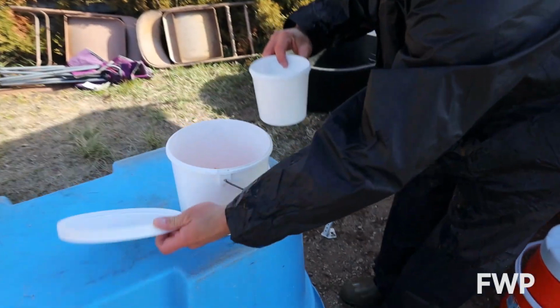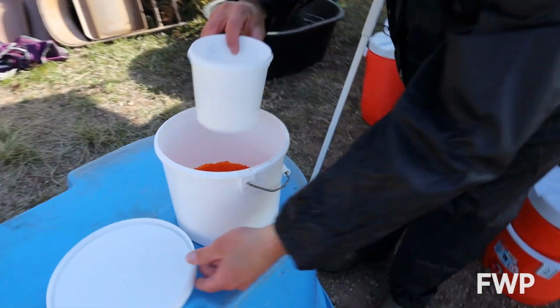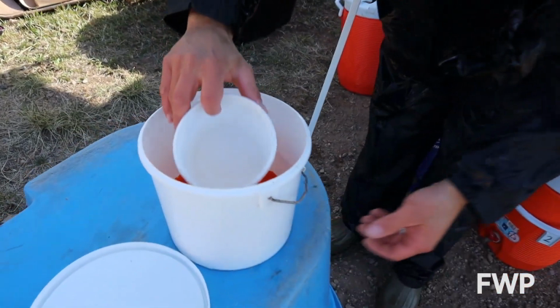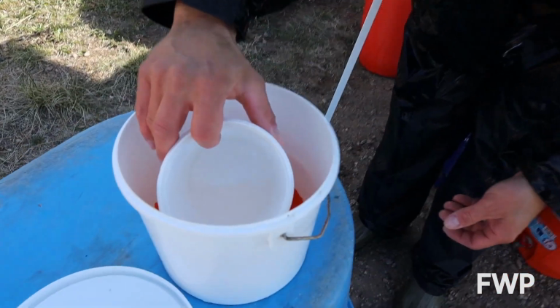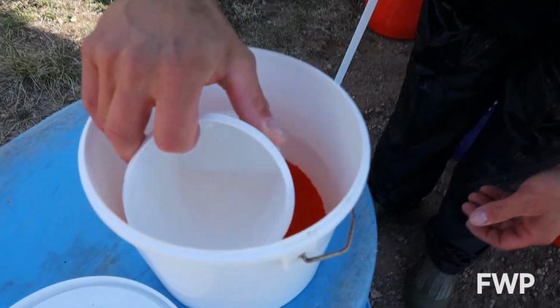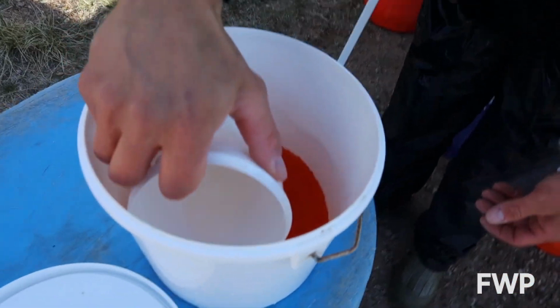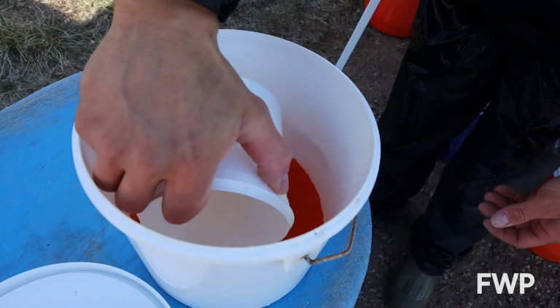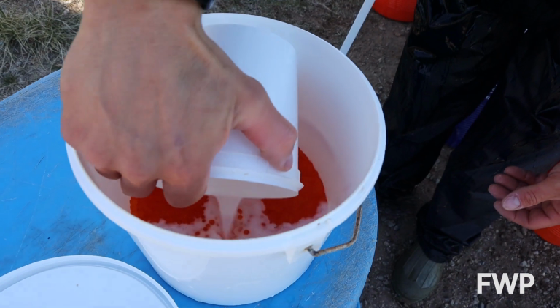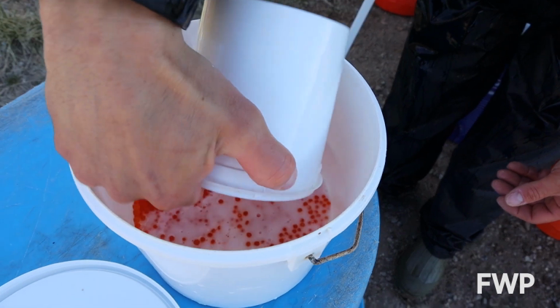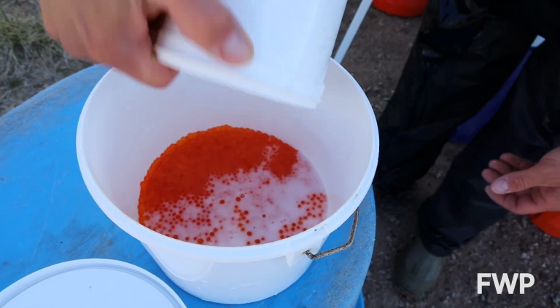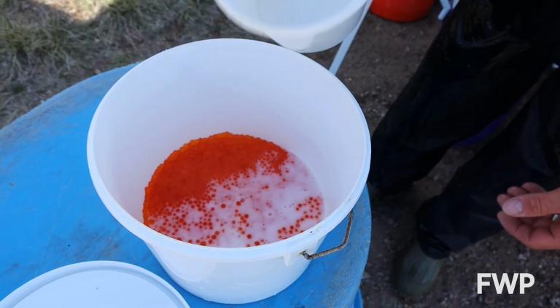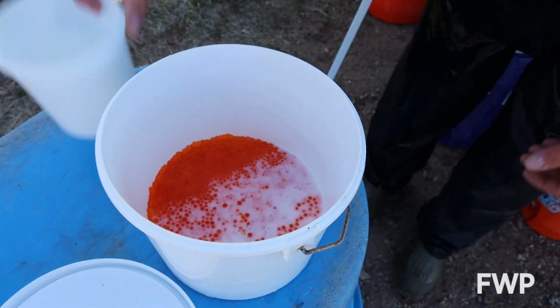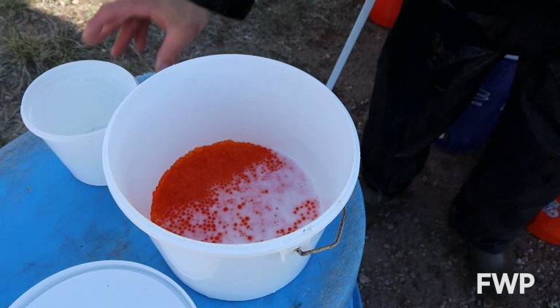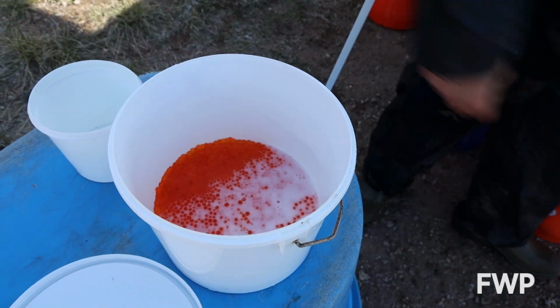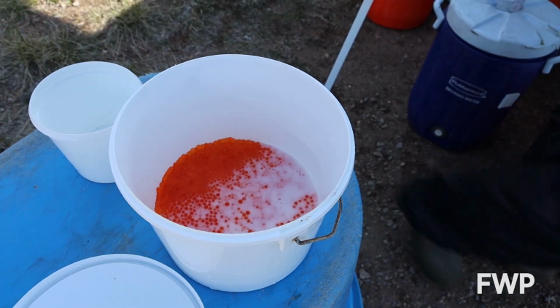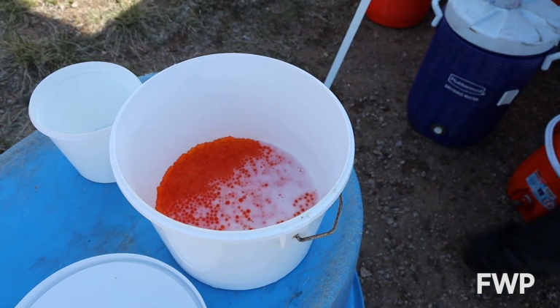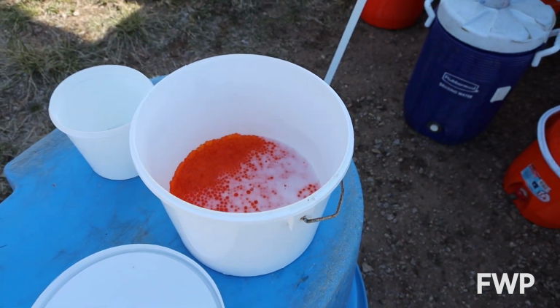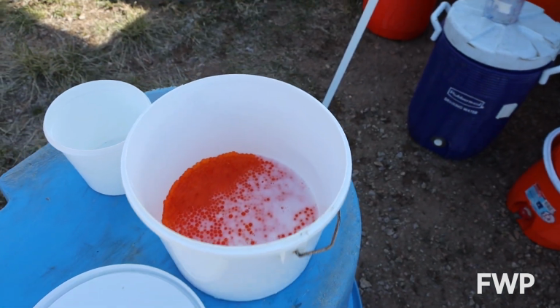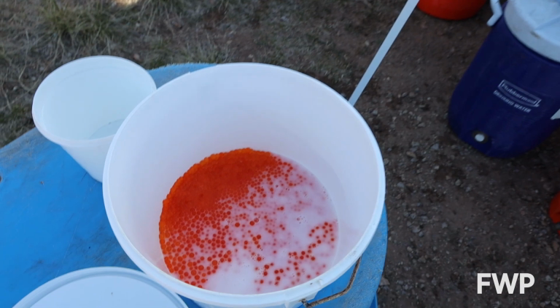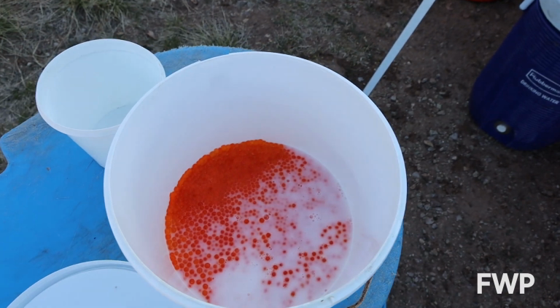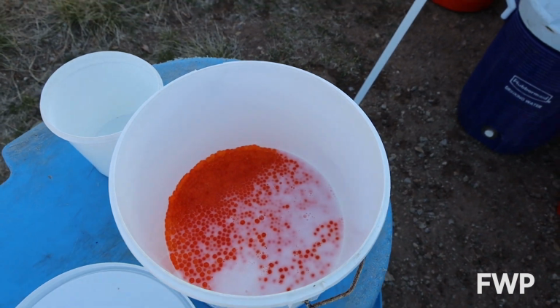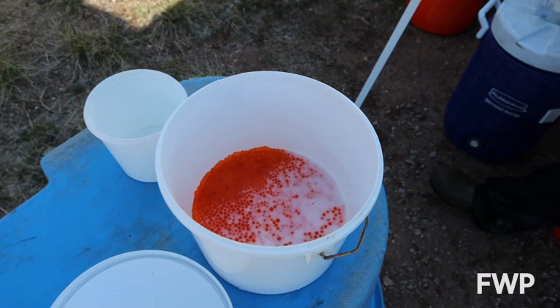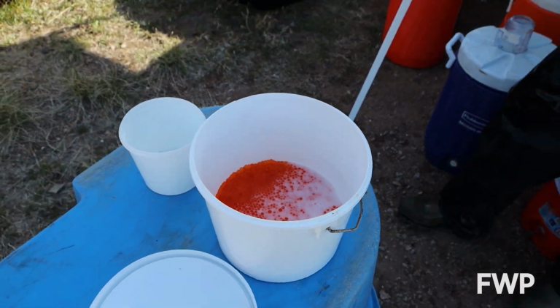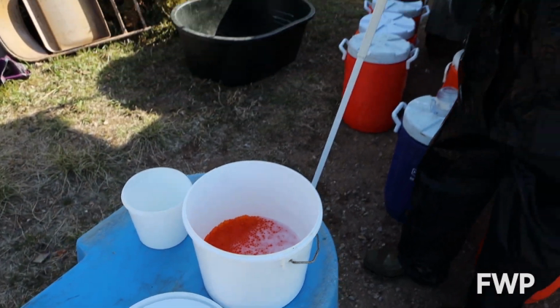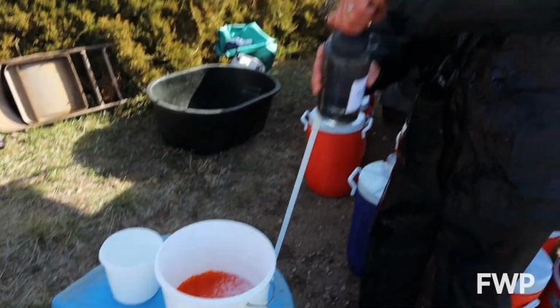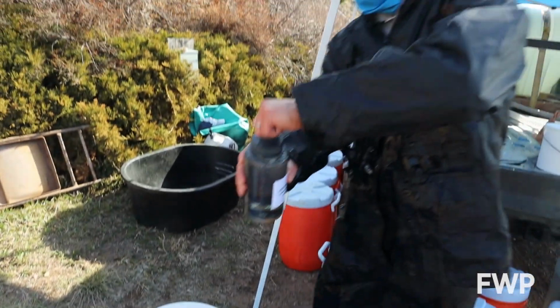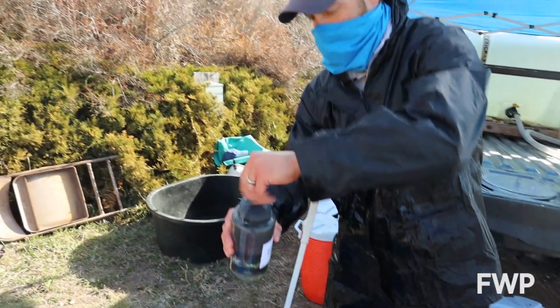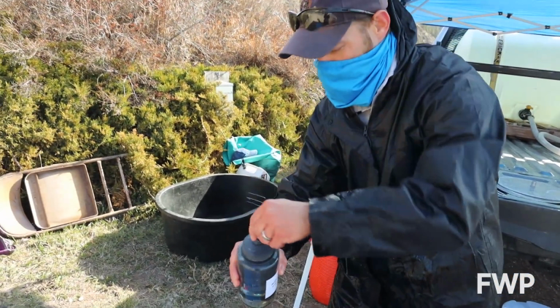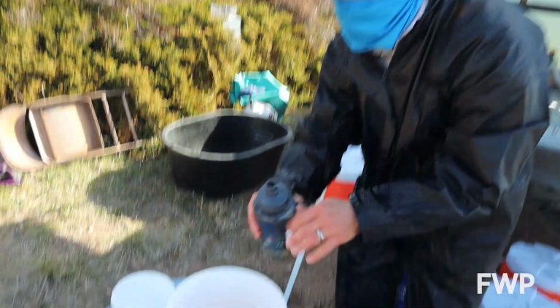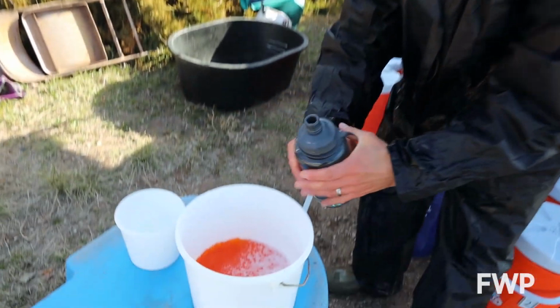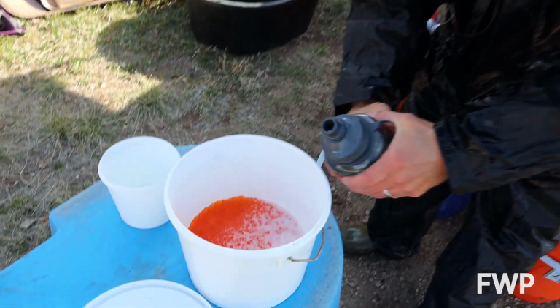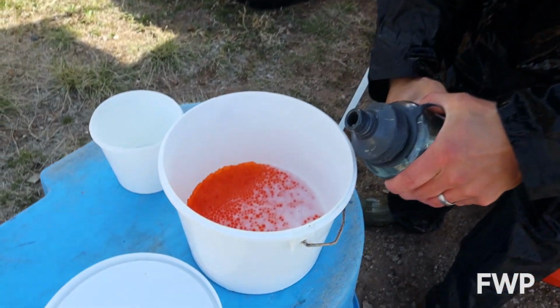We'll mix males with the female — sperm to the egg — and this year we're going to try something a little bit different: a seven-gram non-iodized salt activator solution.